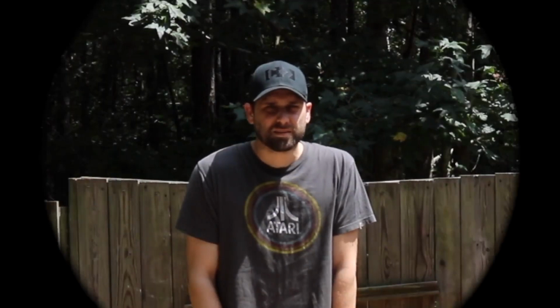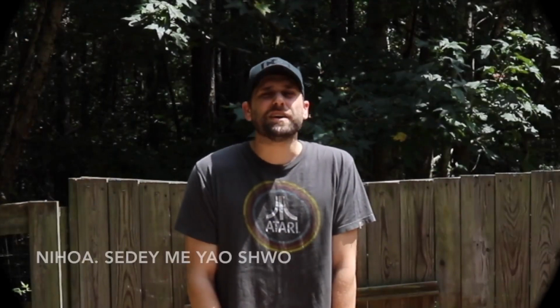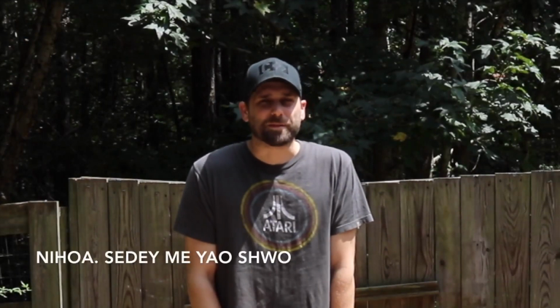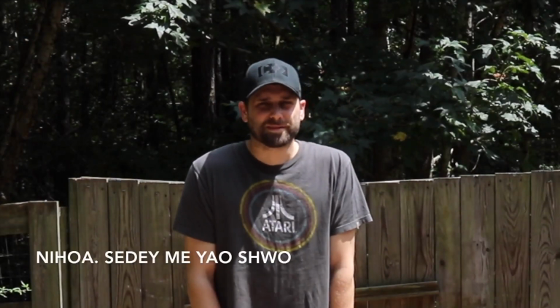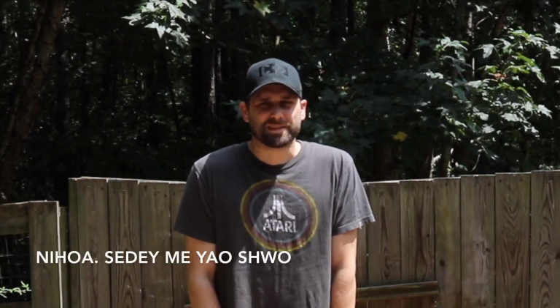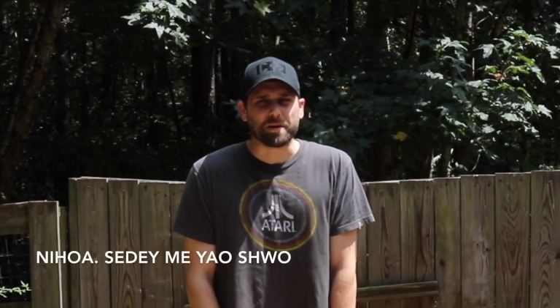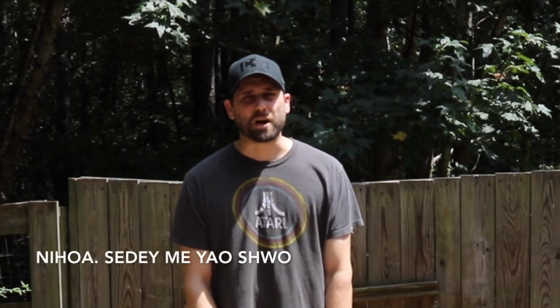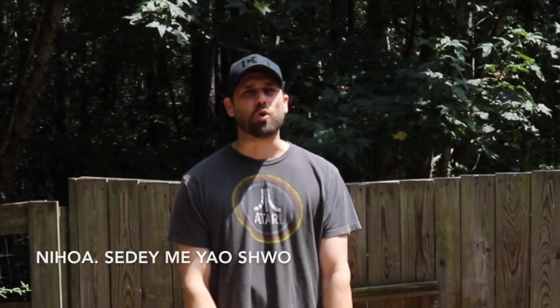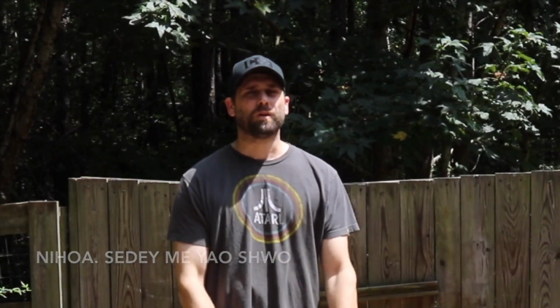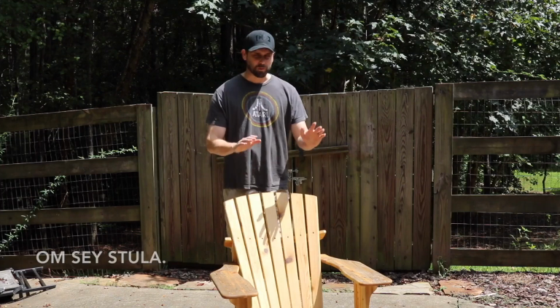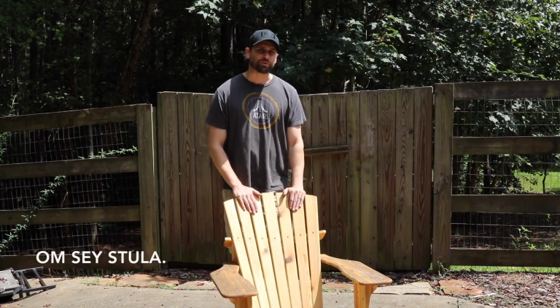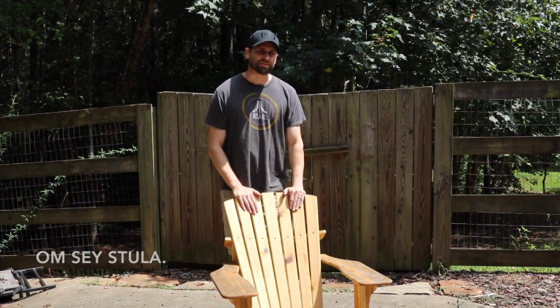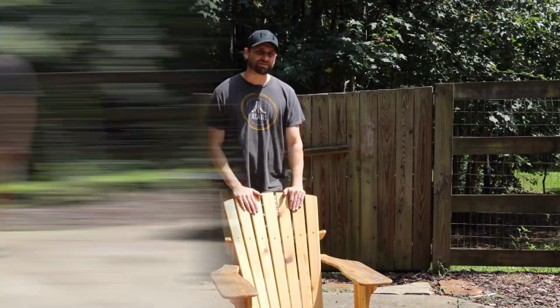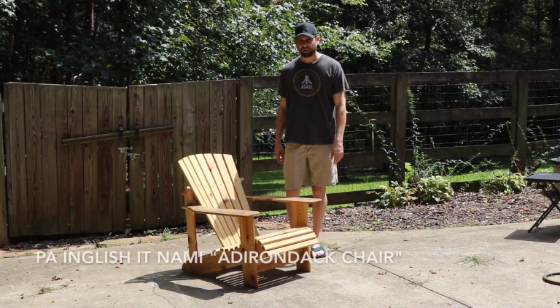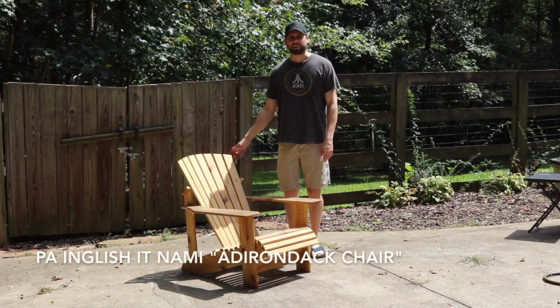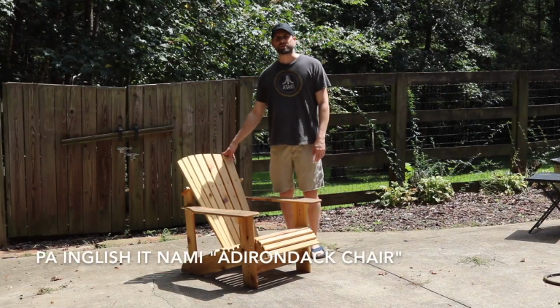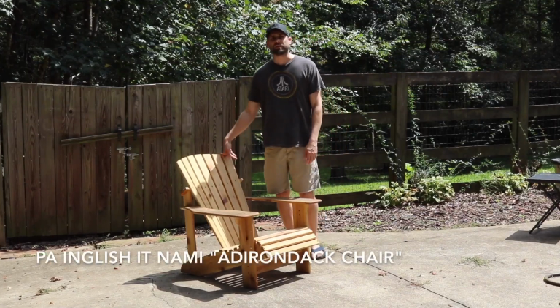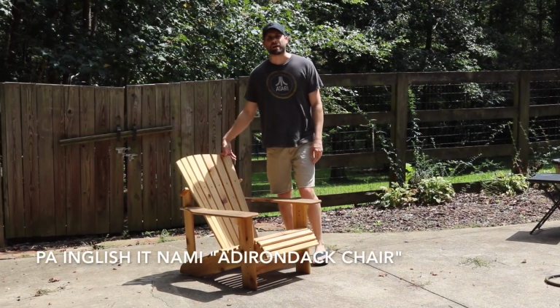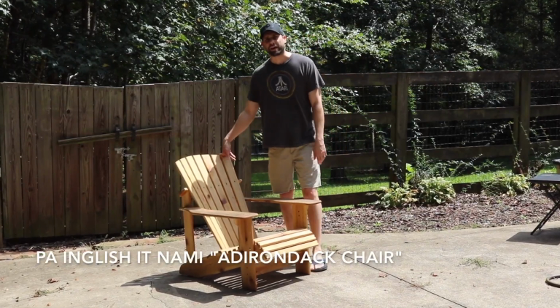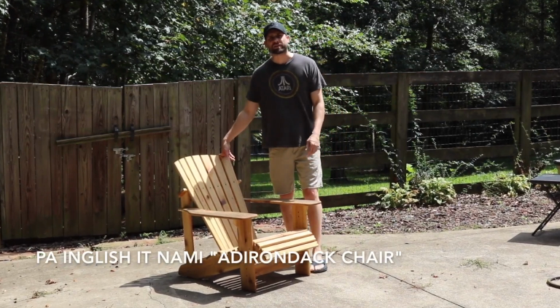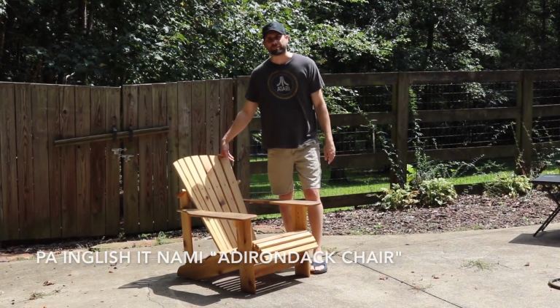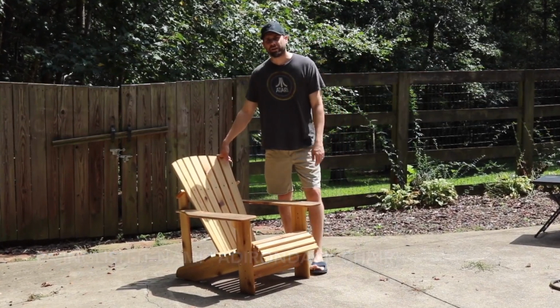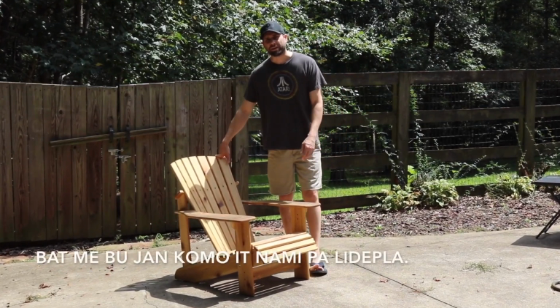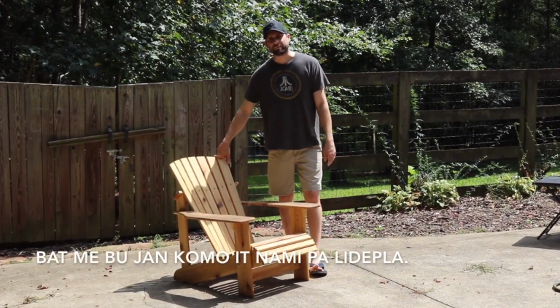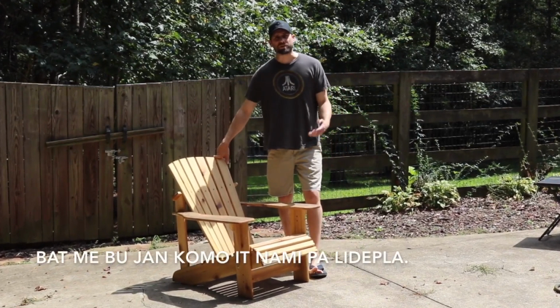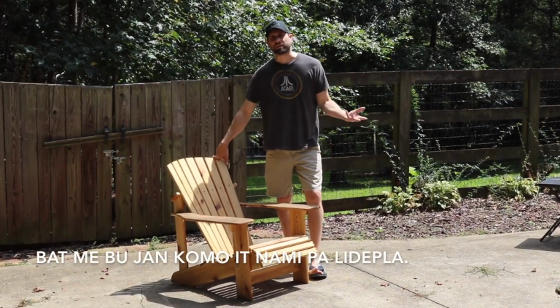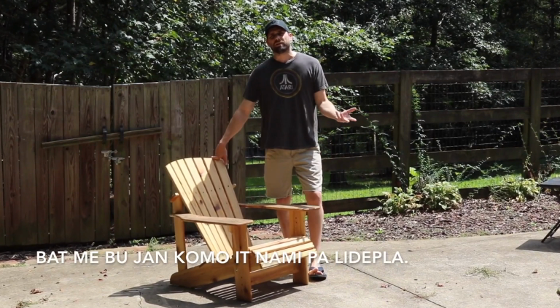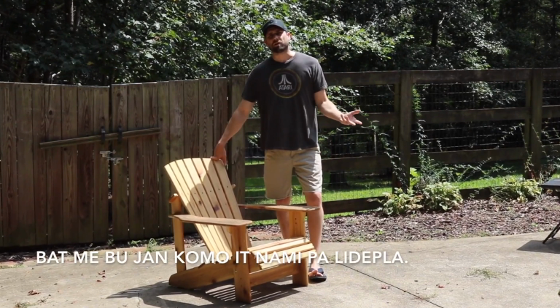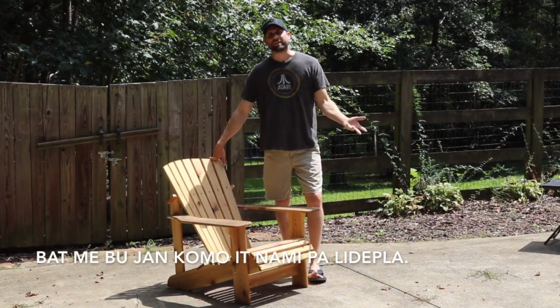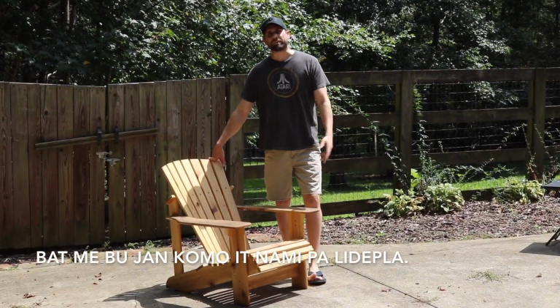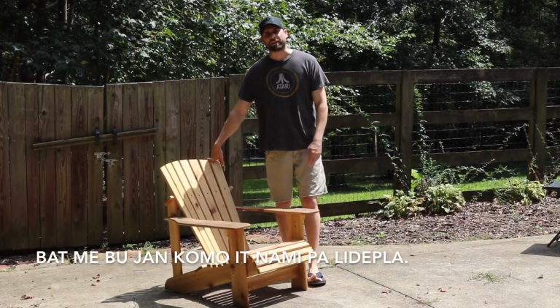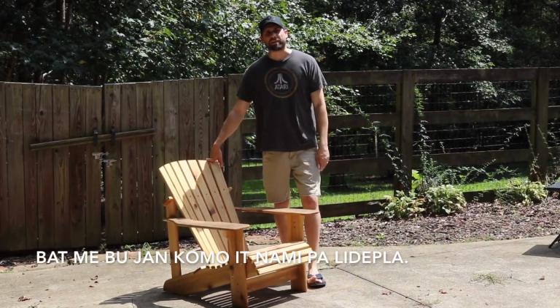Hello! Today I'm going to talk to you about a chair. In English, it's called an Adirondack Chair. But I want to know how it's called in Lidepla.